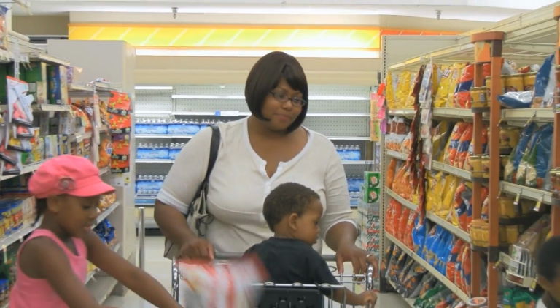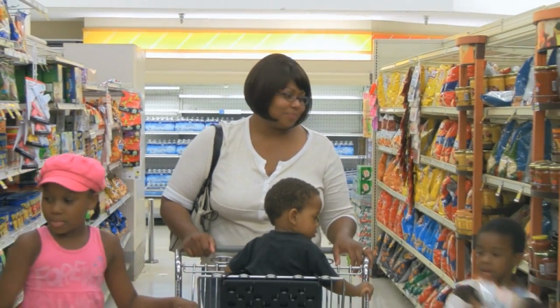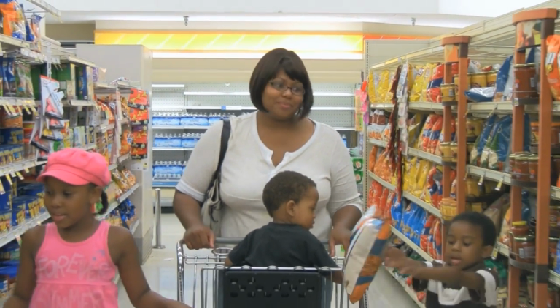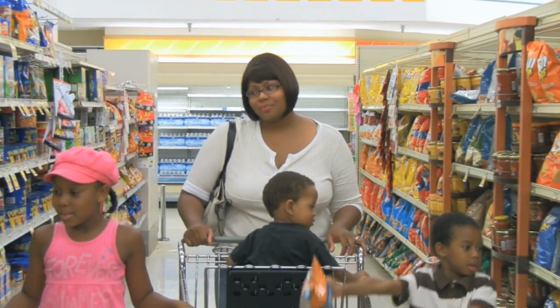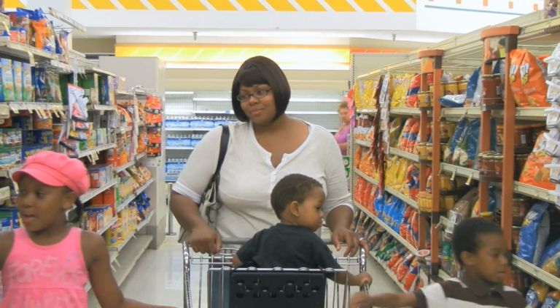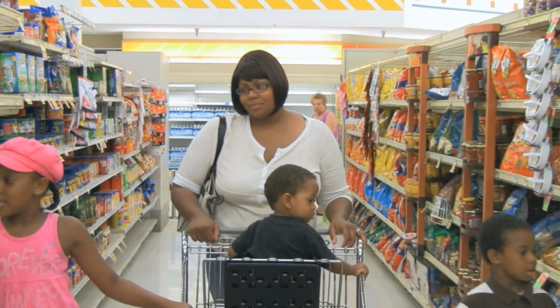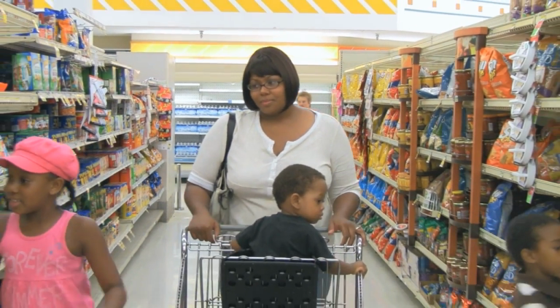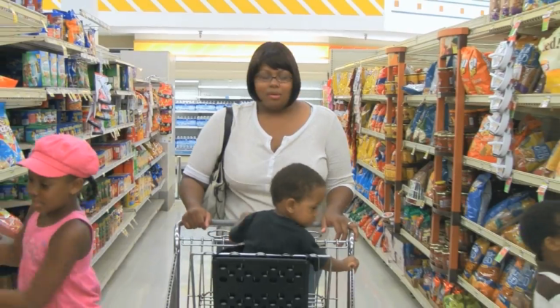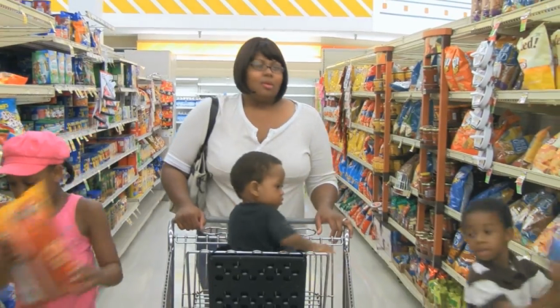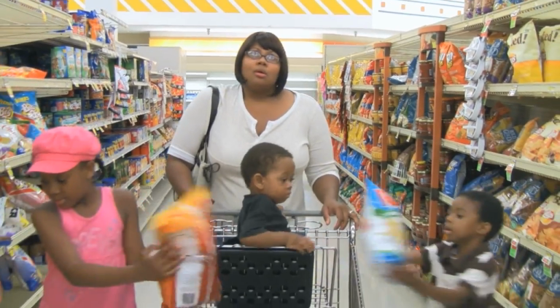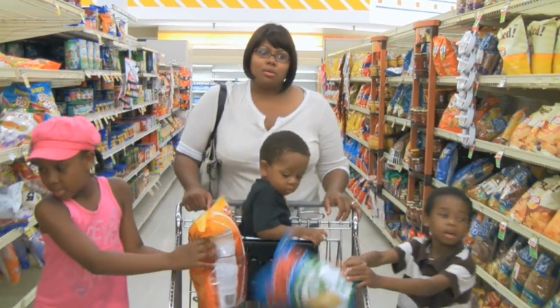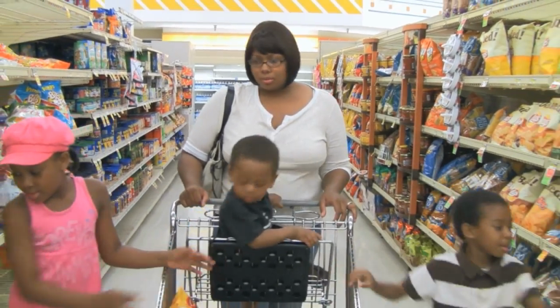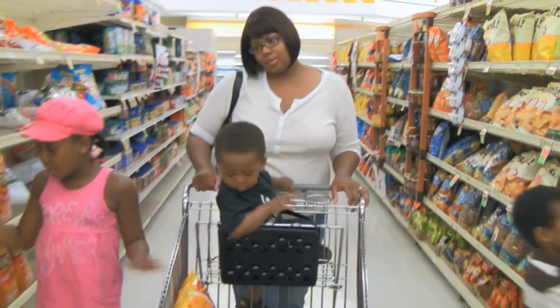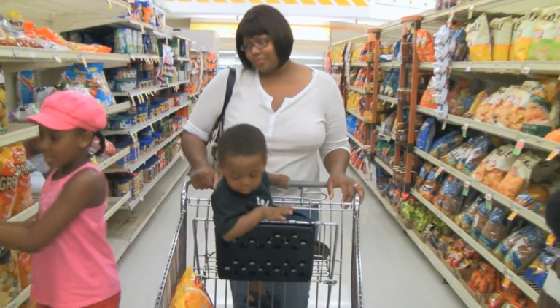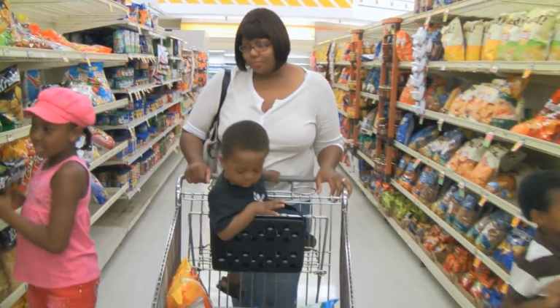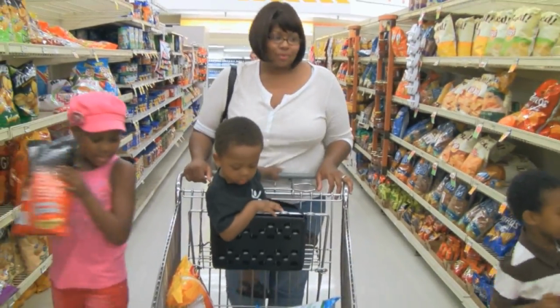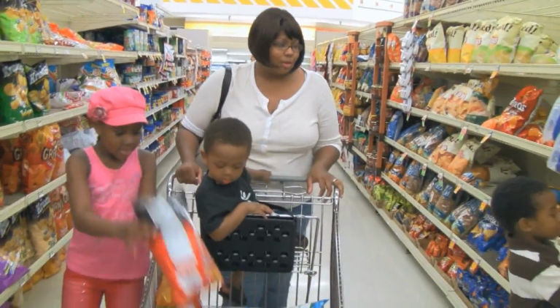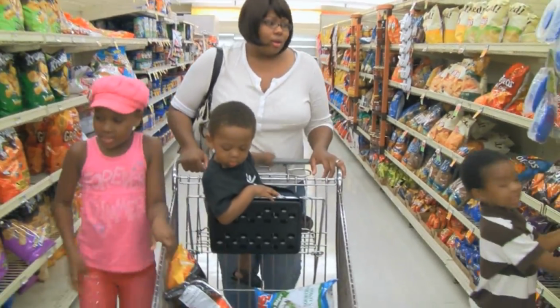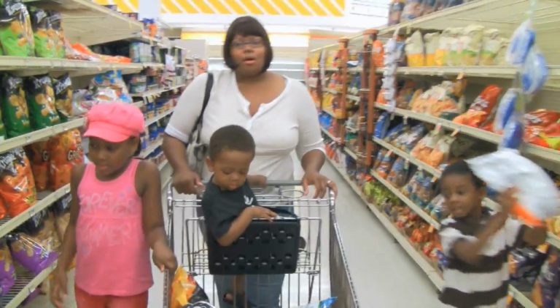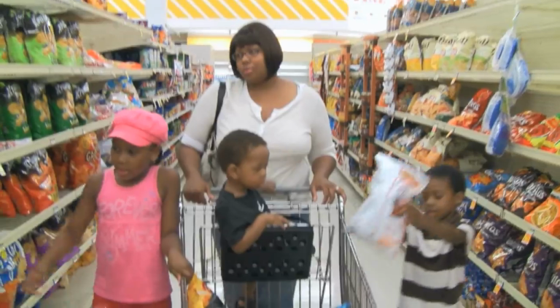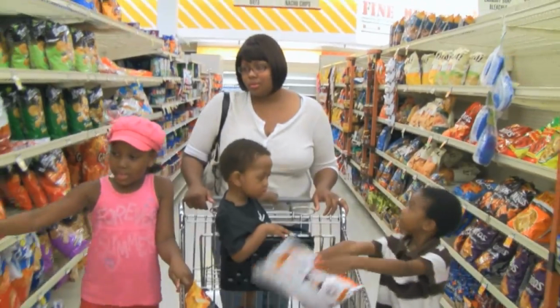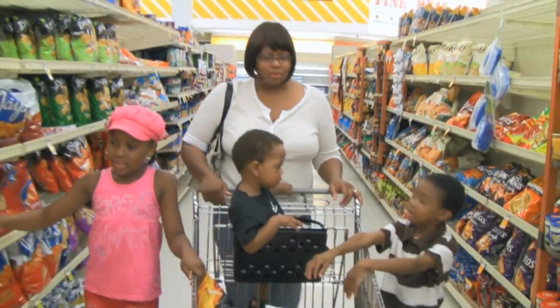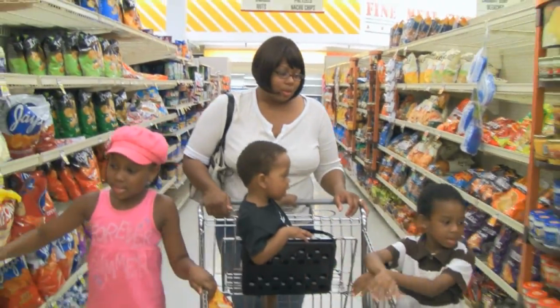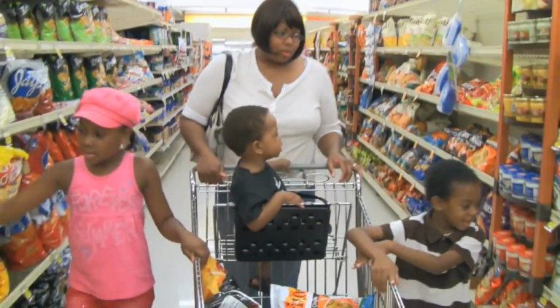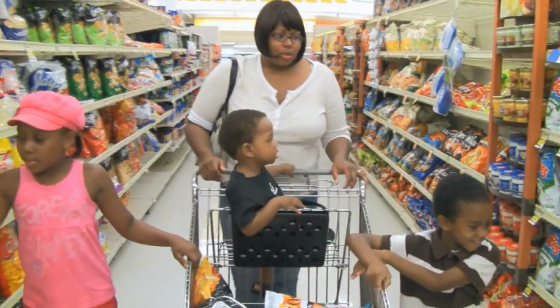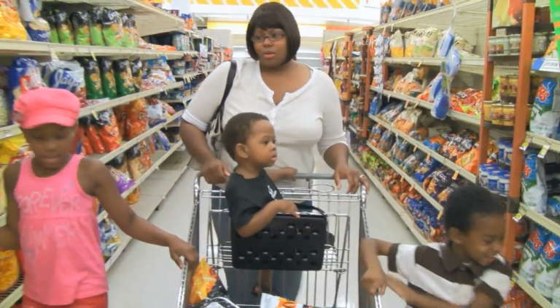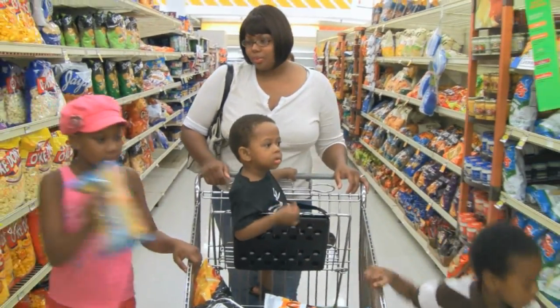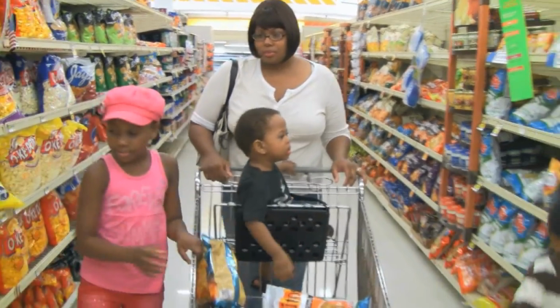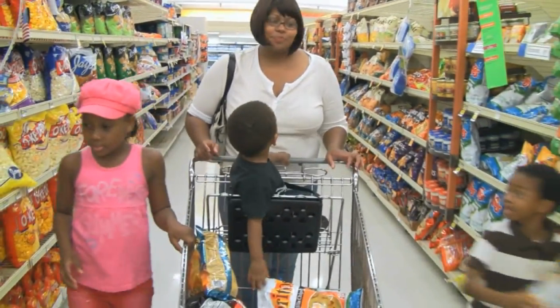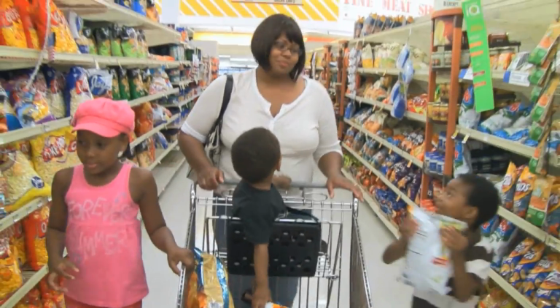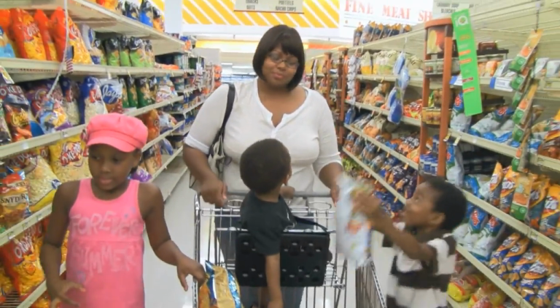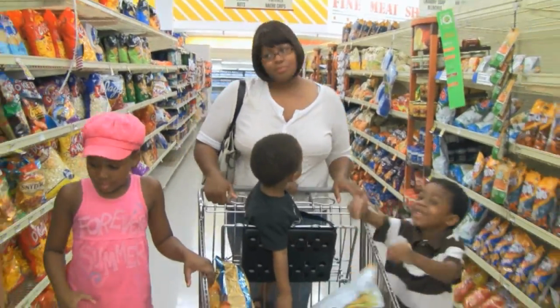Did you ever wish there were a better way to shop? Well, now there is. With Peapod mobile apps and mobile website, shopping is made easy. Using your iPad or any other mobile device to shop through groceries anywhere, anytime.